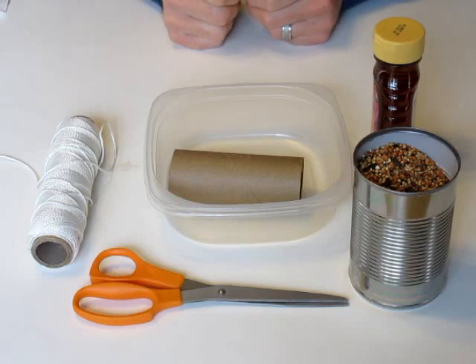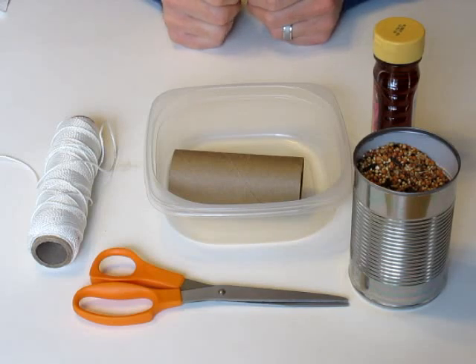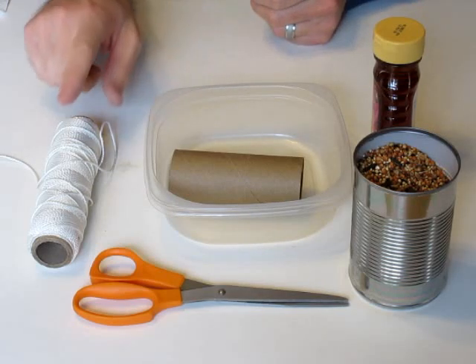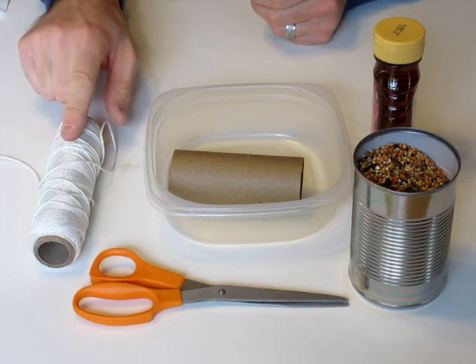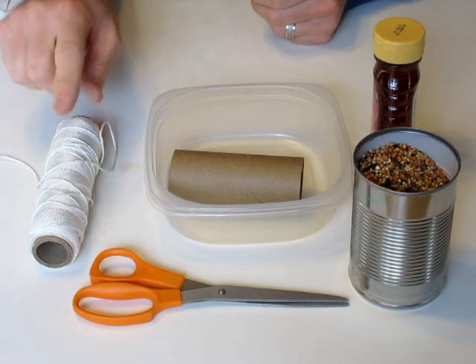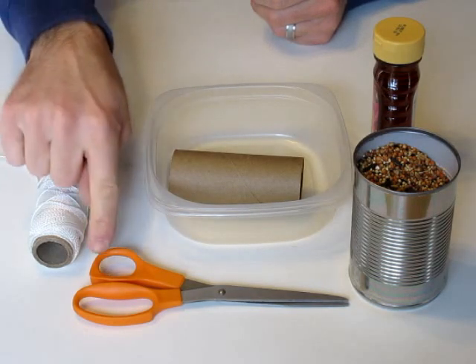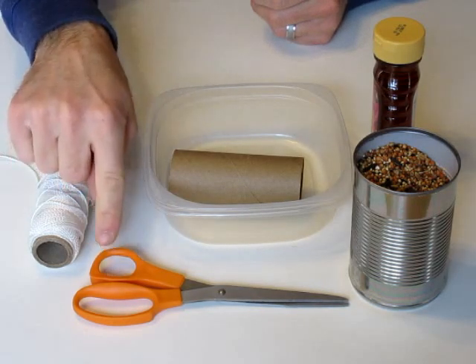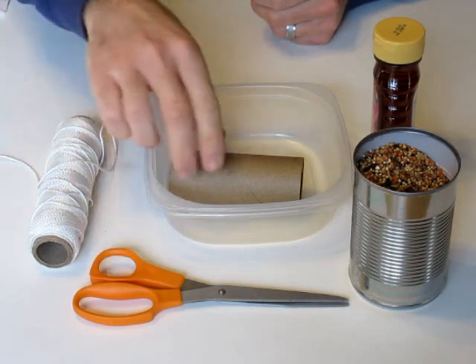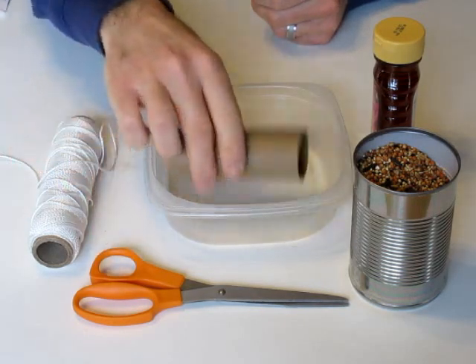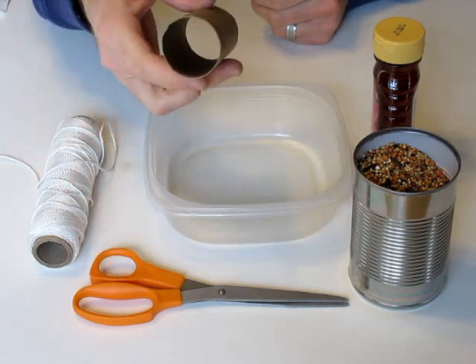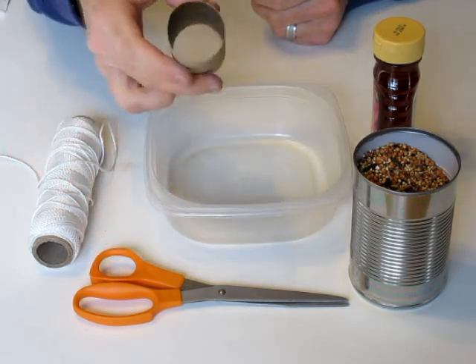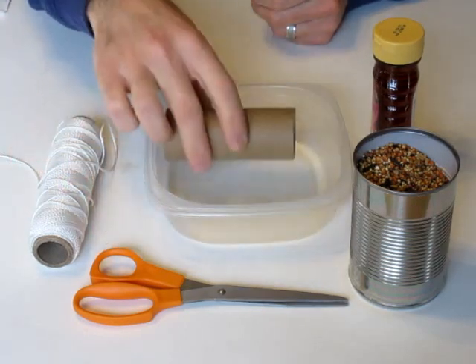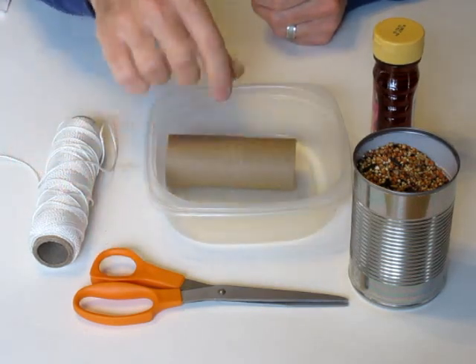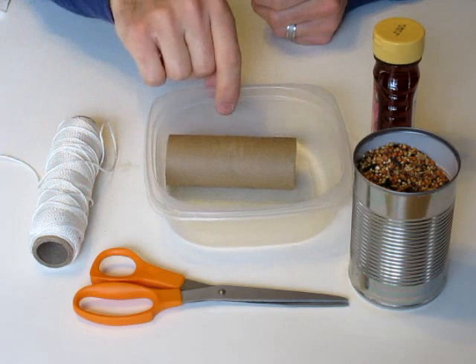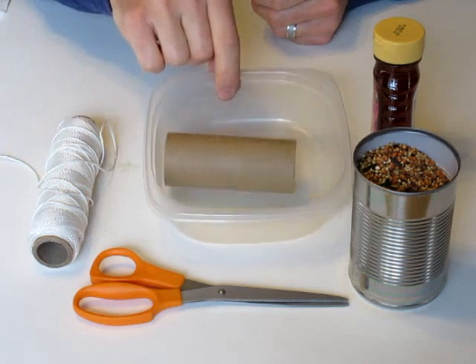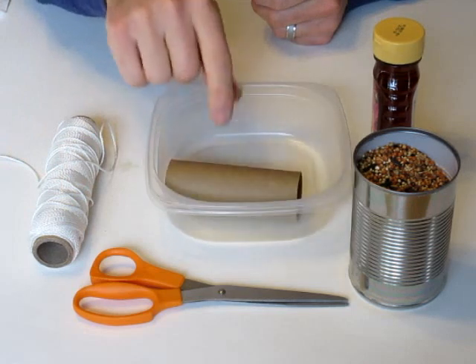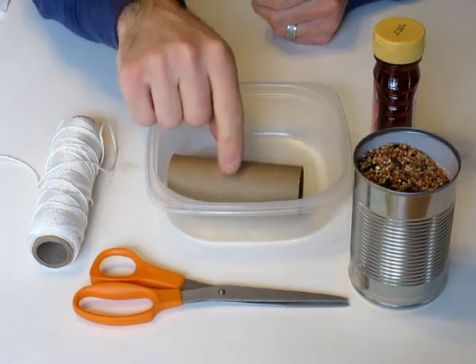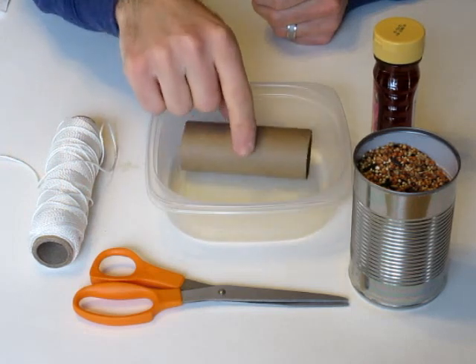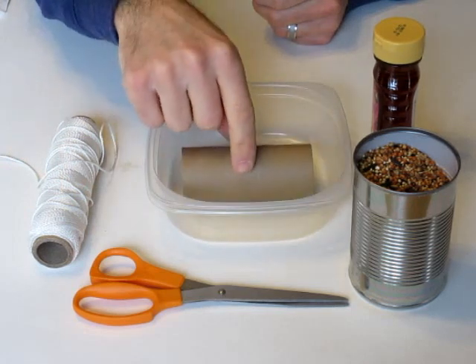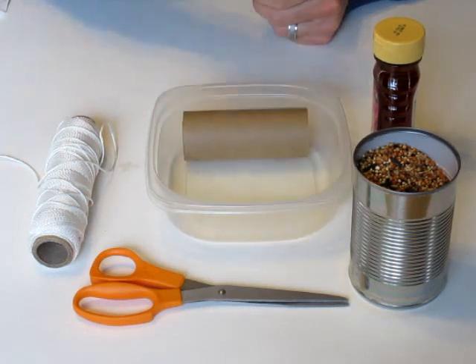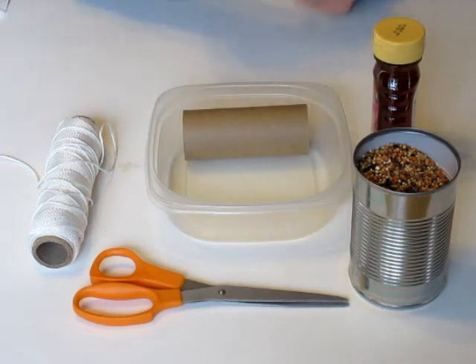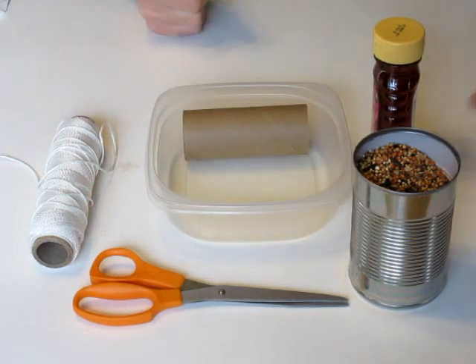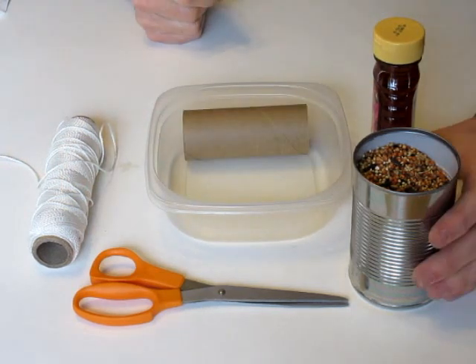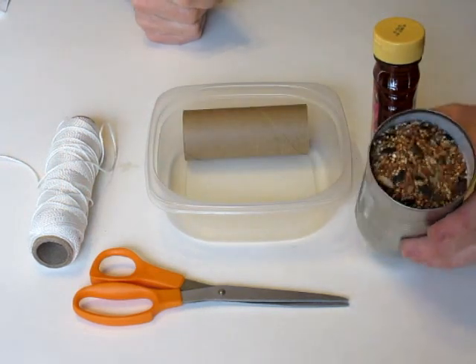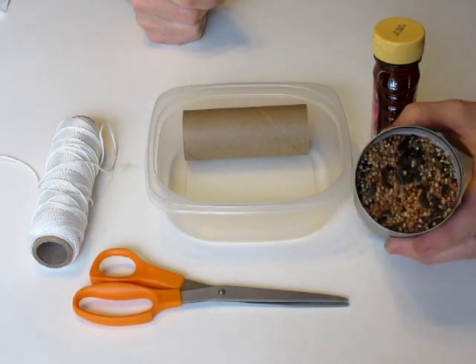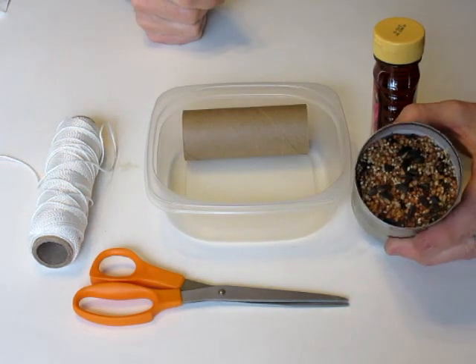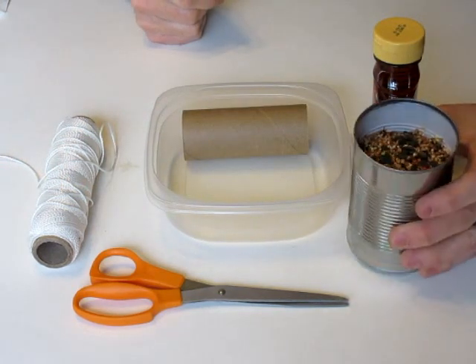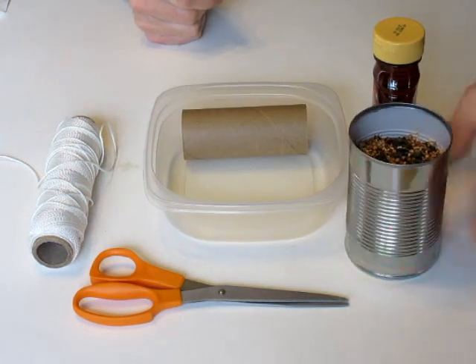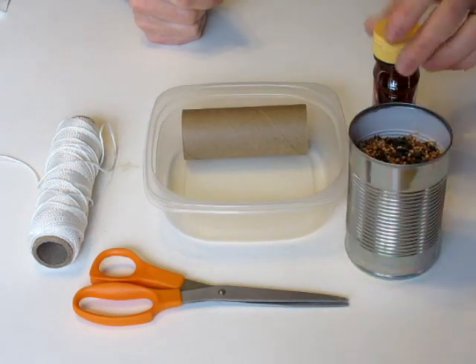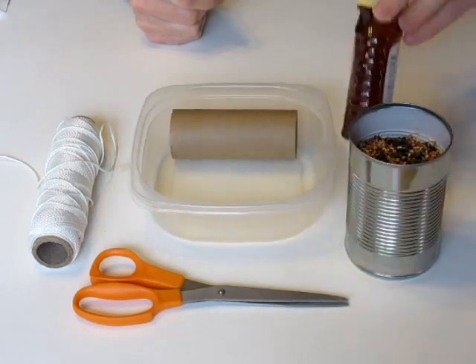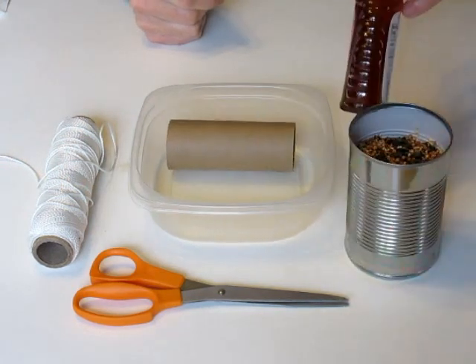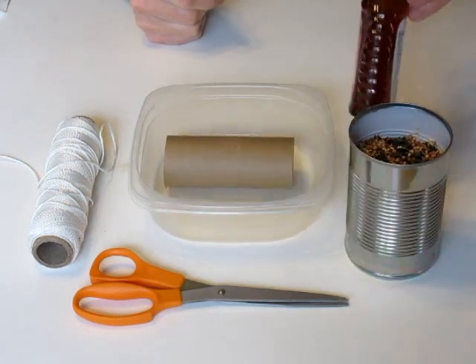For this project you'll need some string, some scissors, a toilet paper roll, a small container that you can roll the toilet paper roll back and forth, some basic bird seed, and some basic honey.